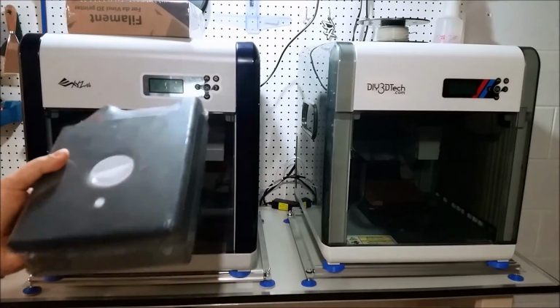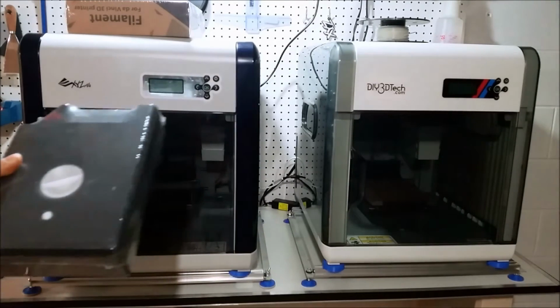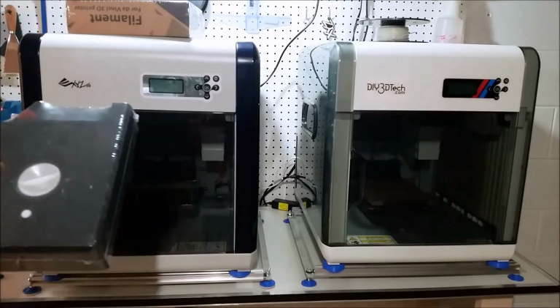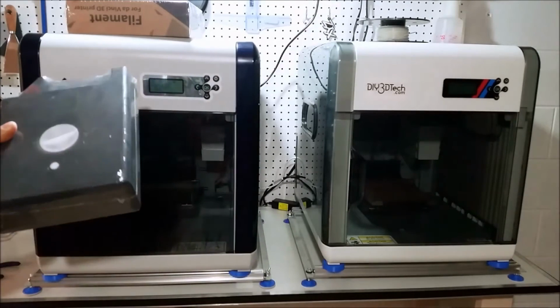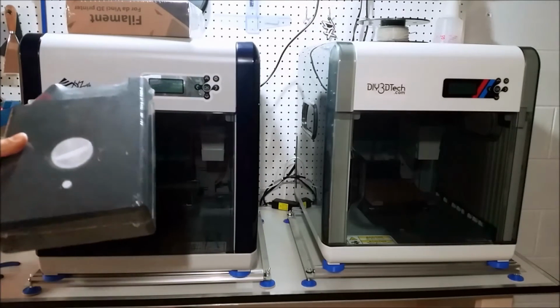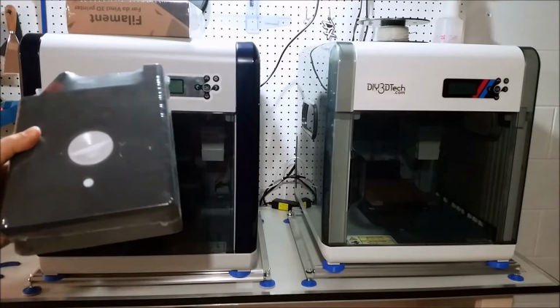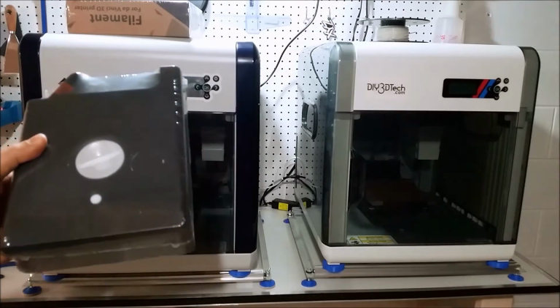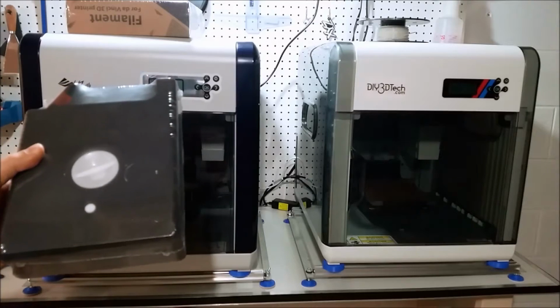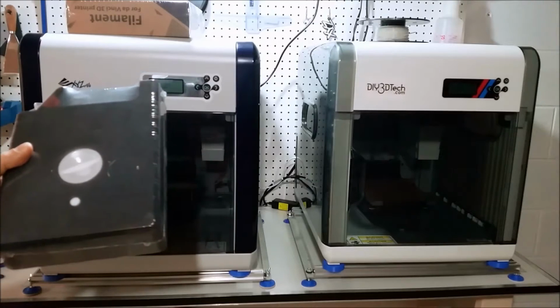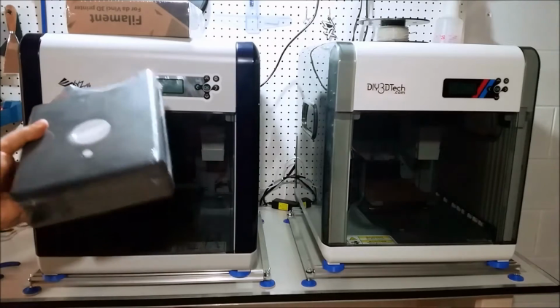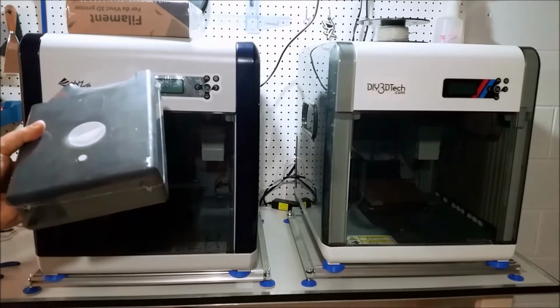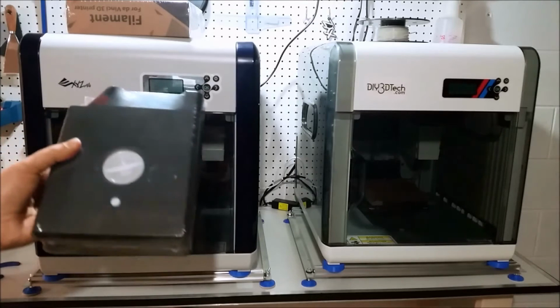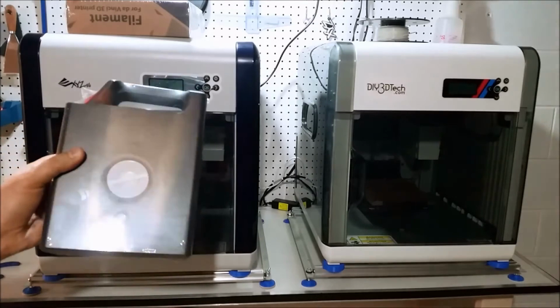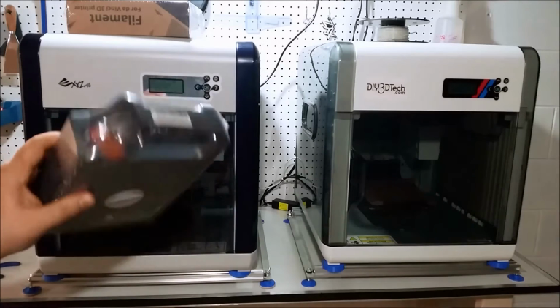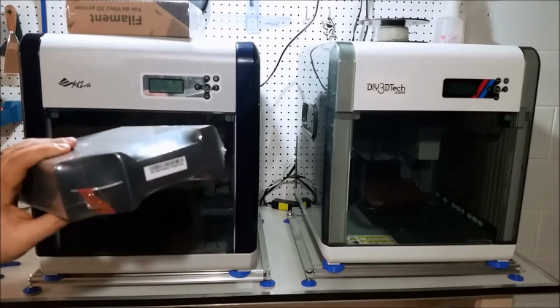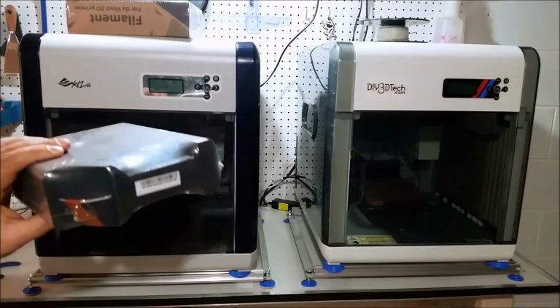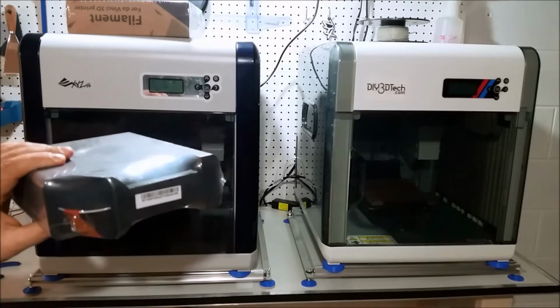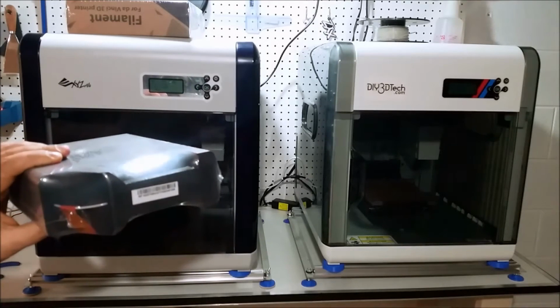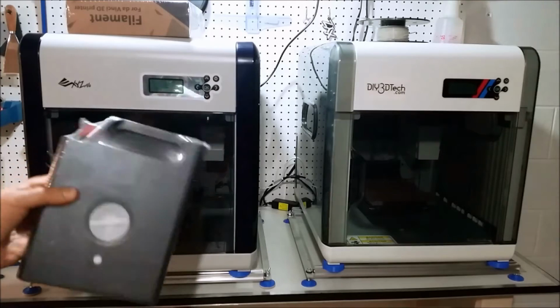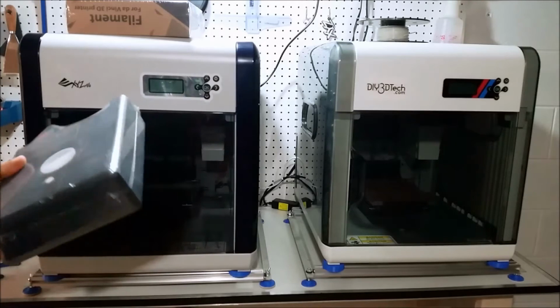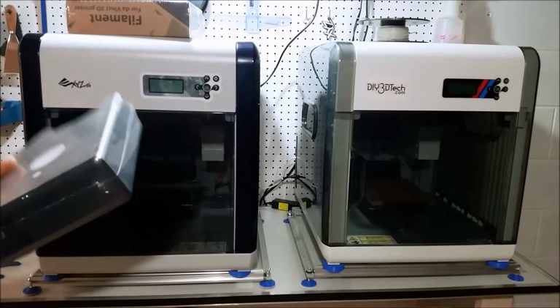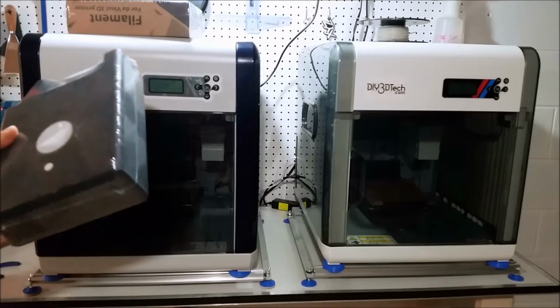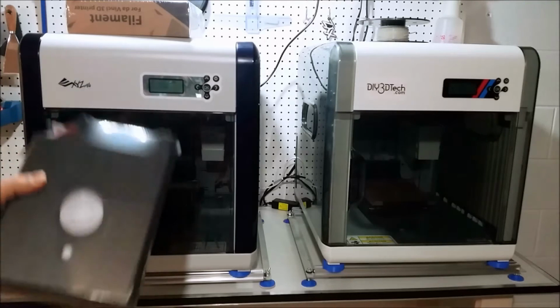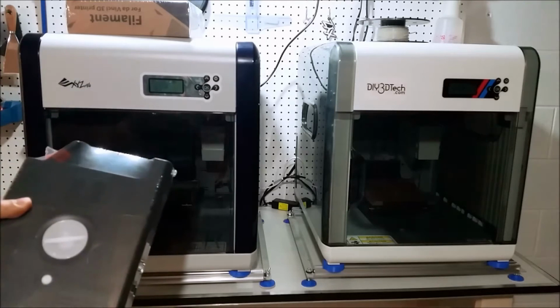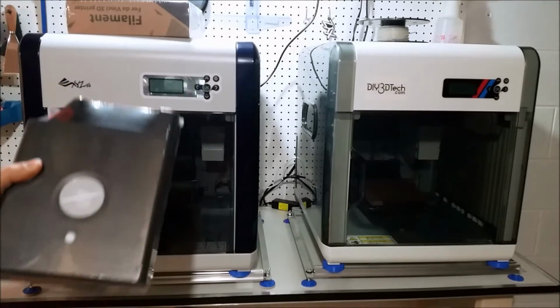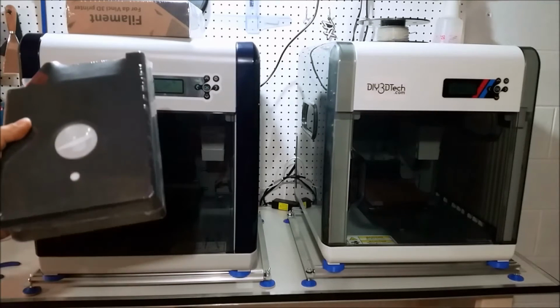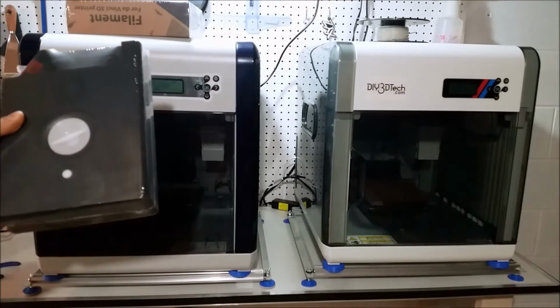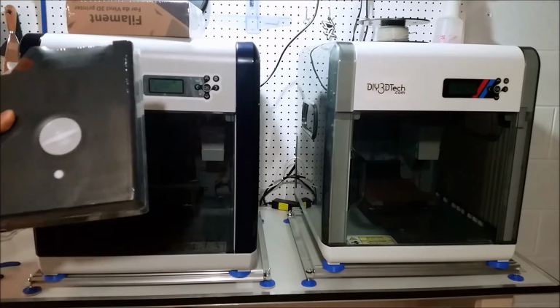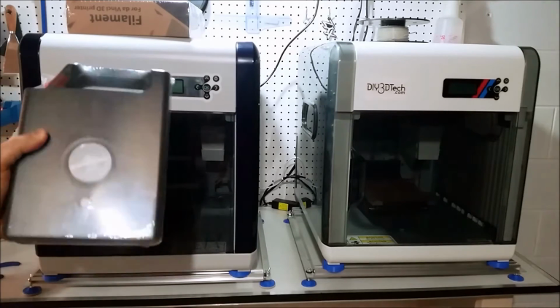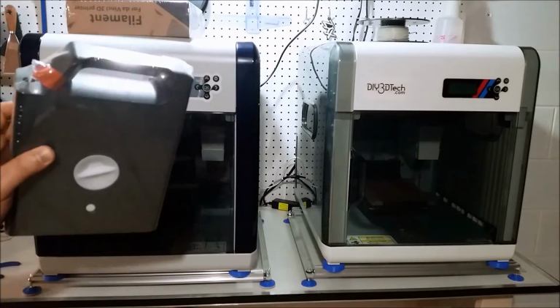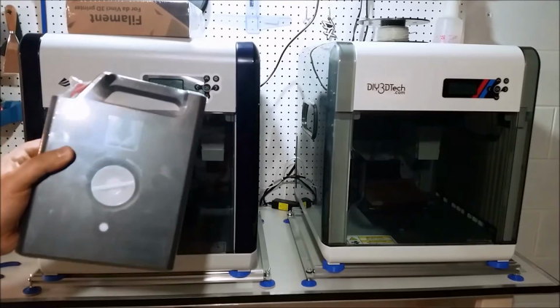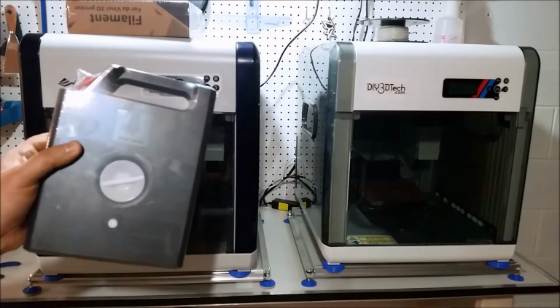Maybe you've gotten one for a holiday gift, maybe you're getting yourself one, or somebody got you one. I want to take you guys through a little bit on the cartridge and how to store them, because I haven't seen a lot of content on this.